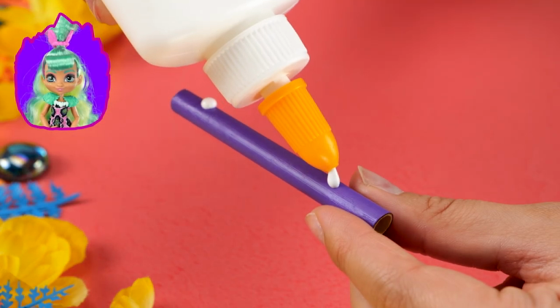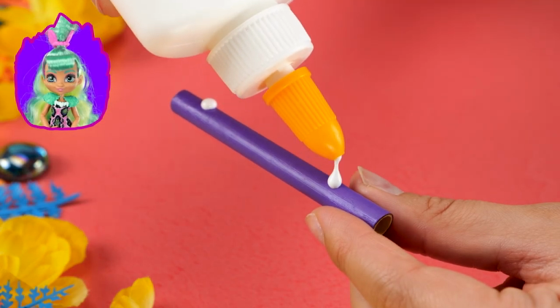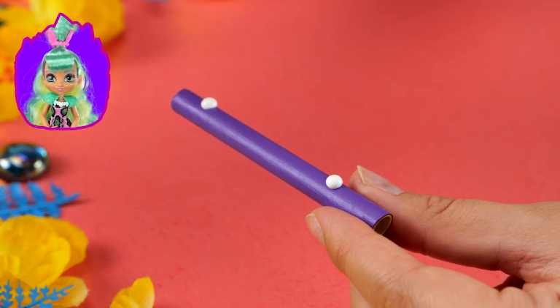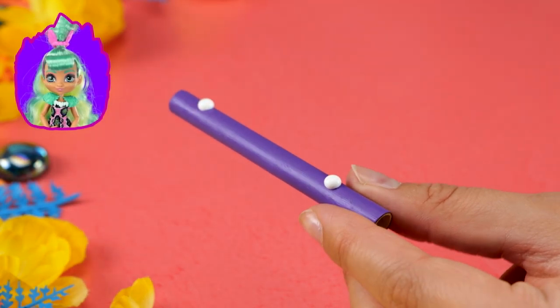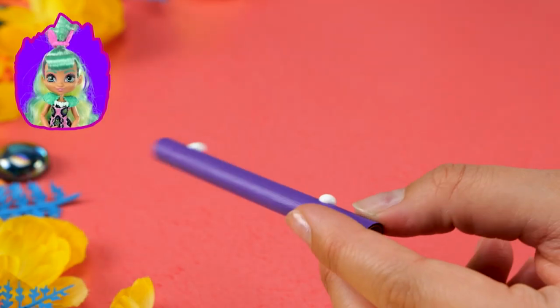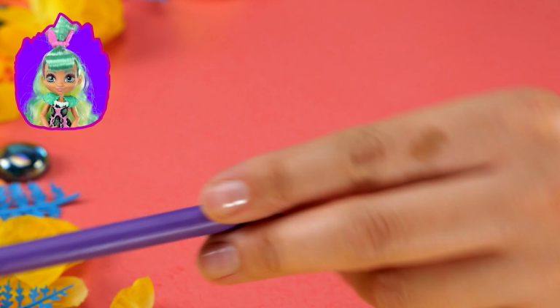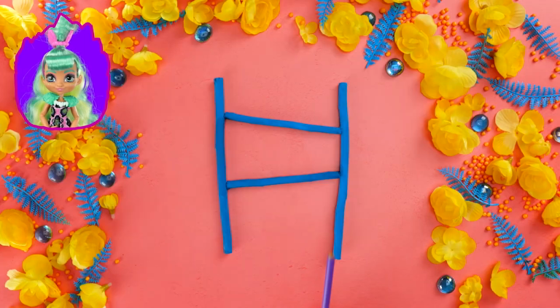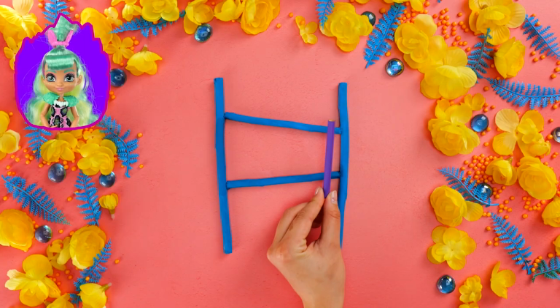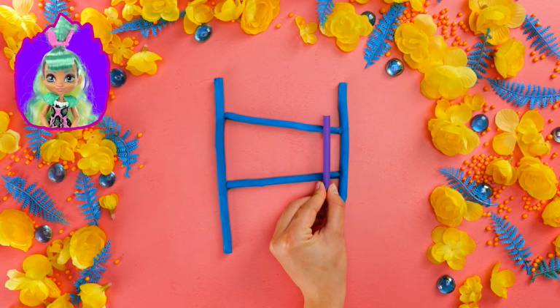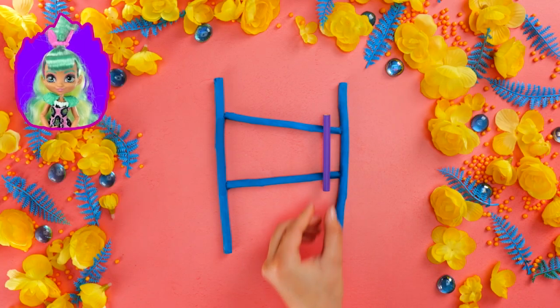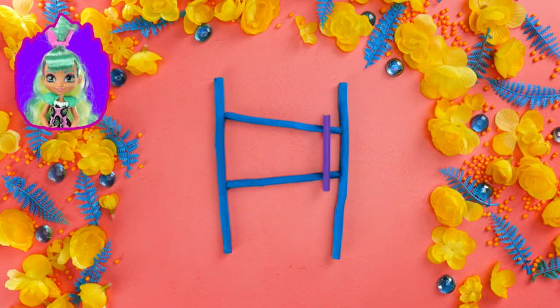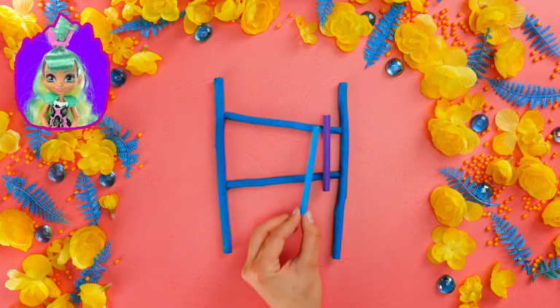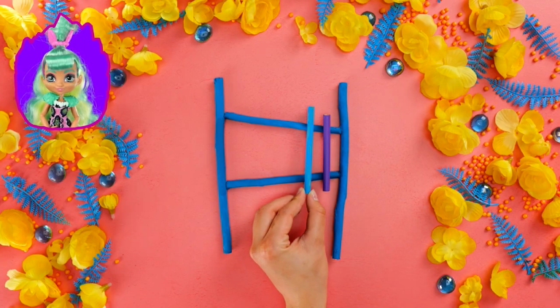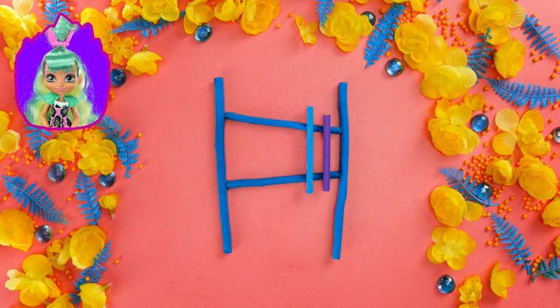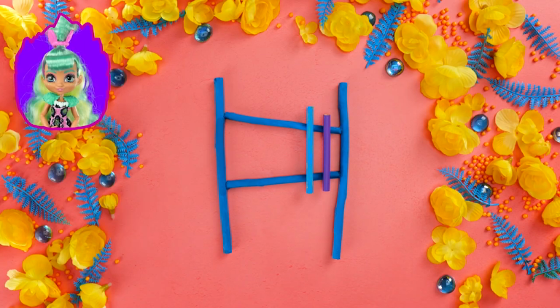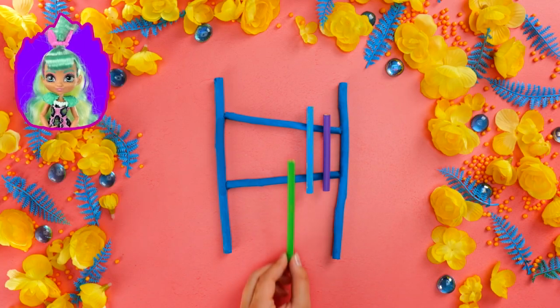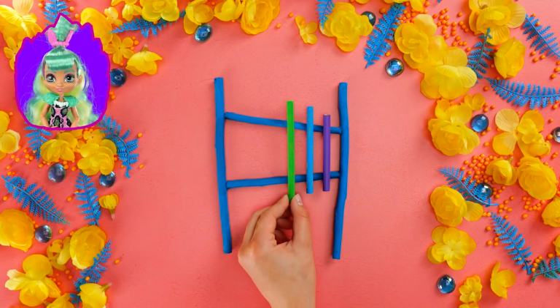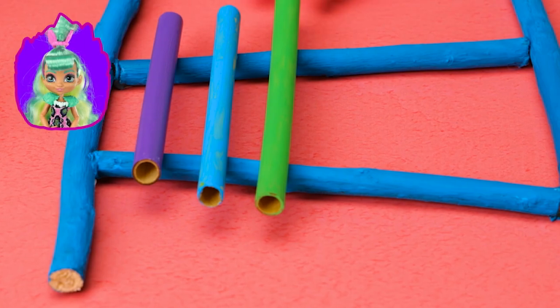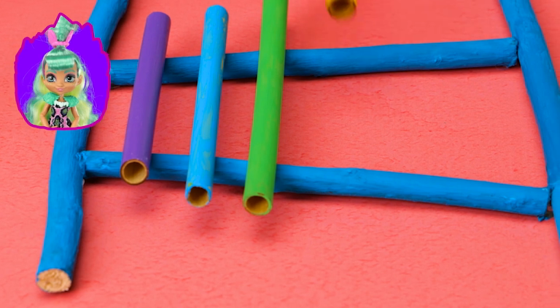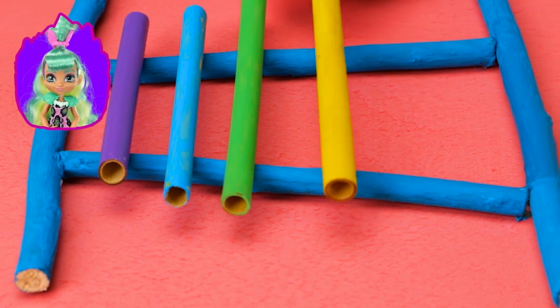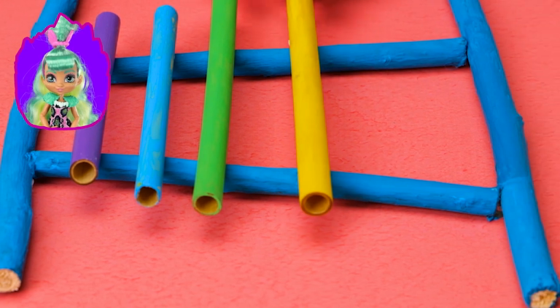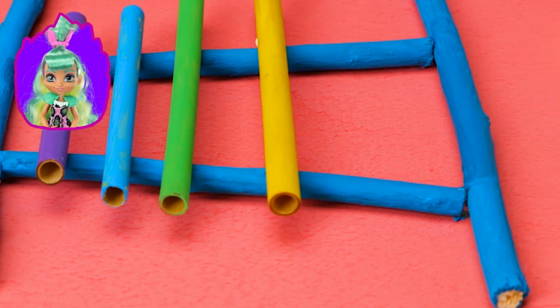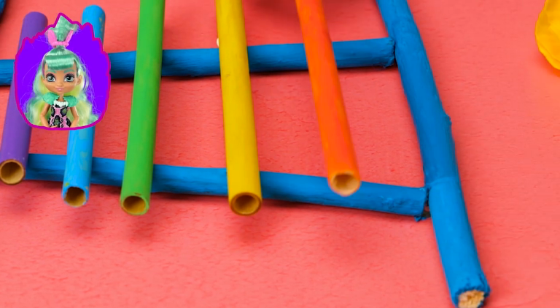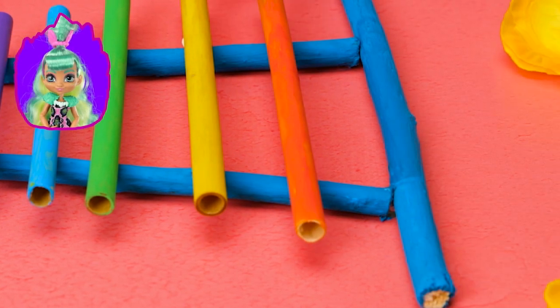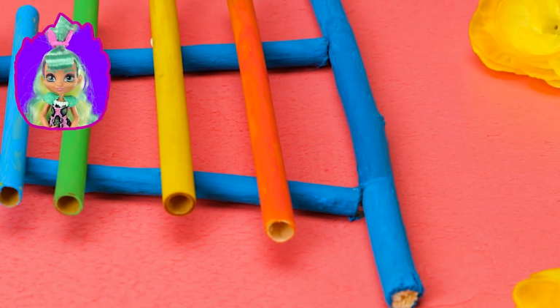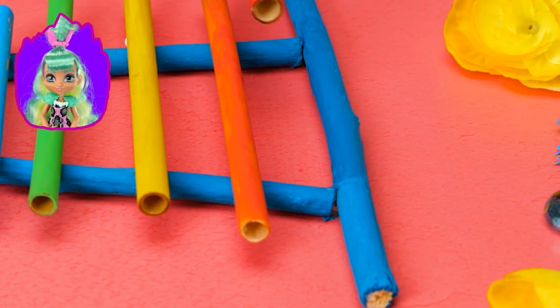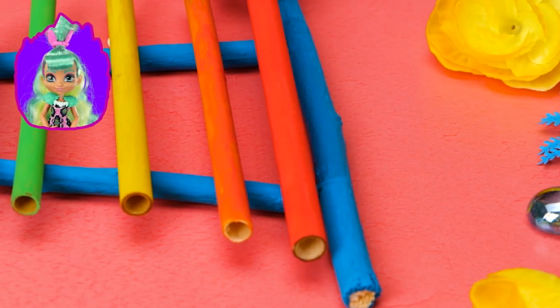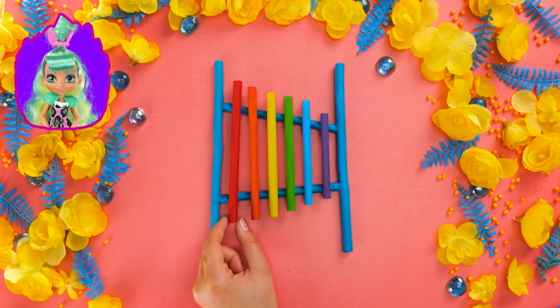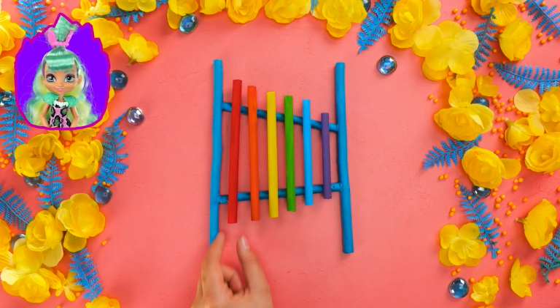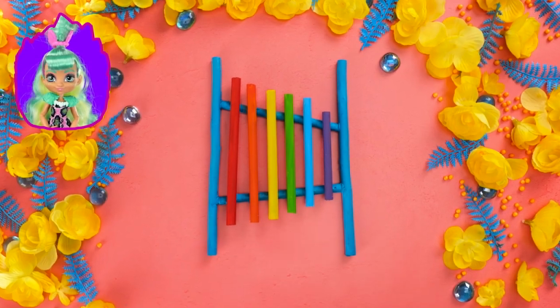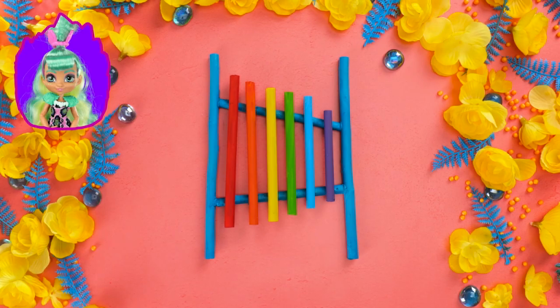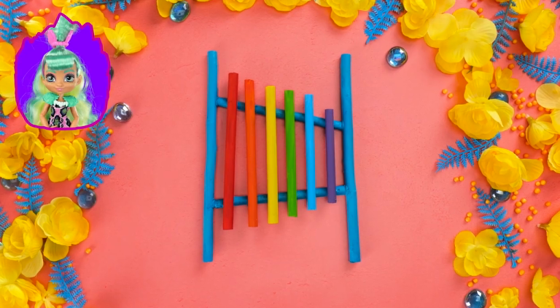Xylophones are so great! Do you think Bashley will let me play back up to her keytar? Oh, that would be Super Sarasaurus for real! I can't wait to hear our tots and dinos give this a cave-tastic can-do!